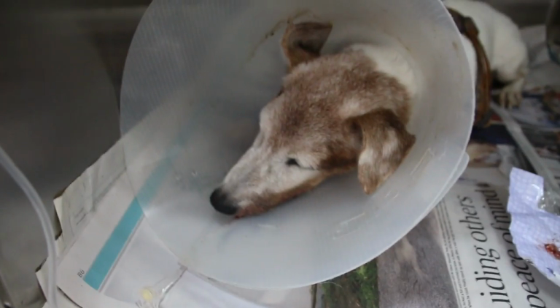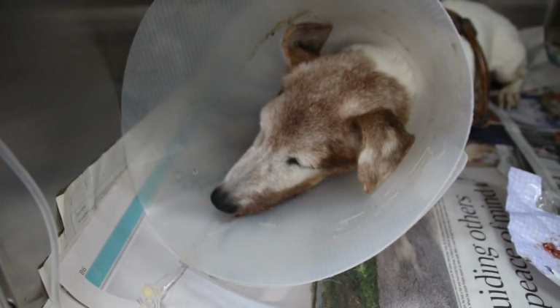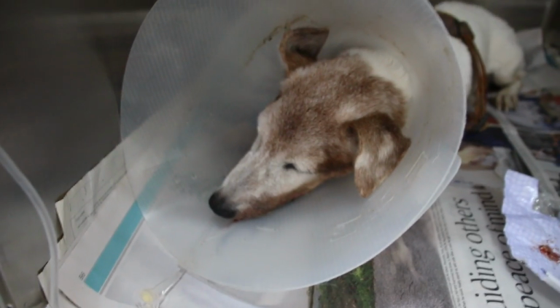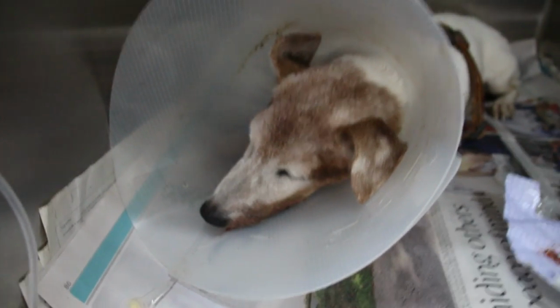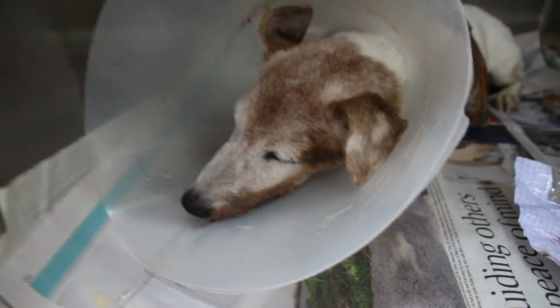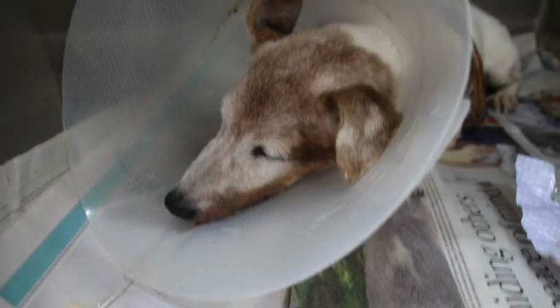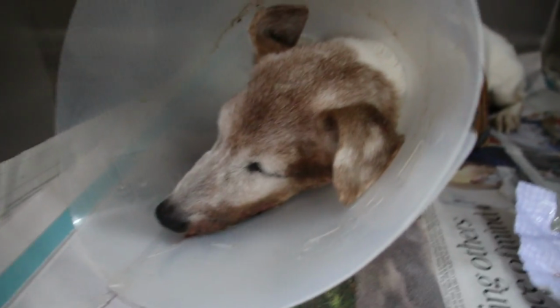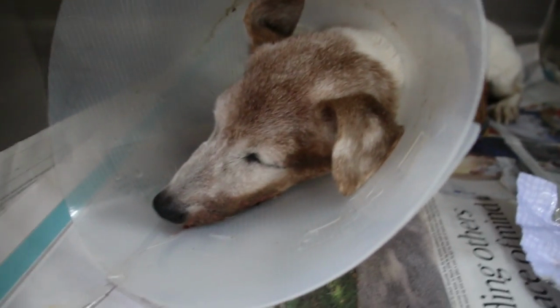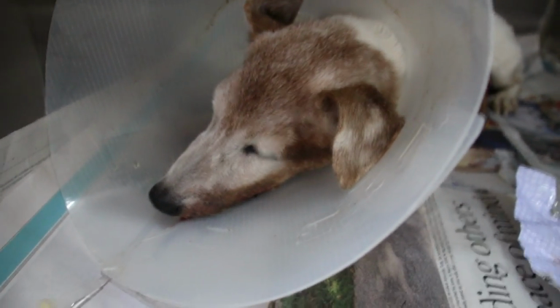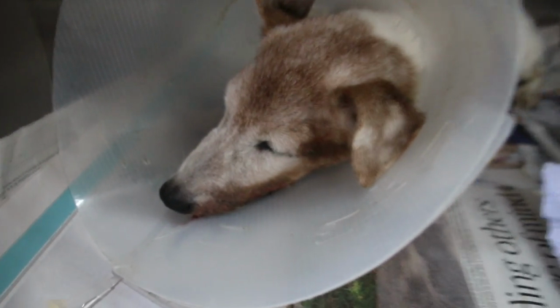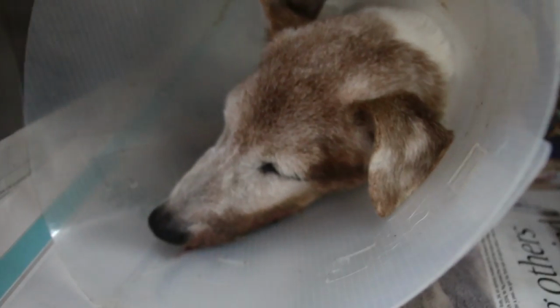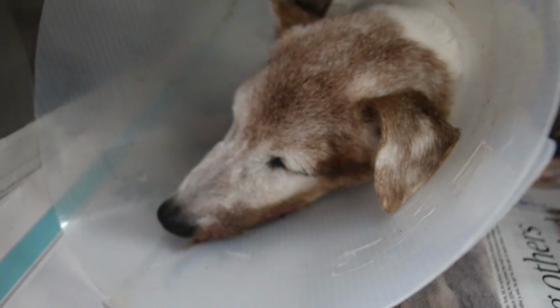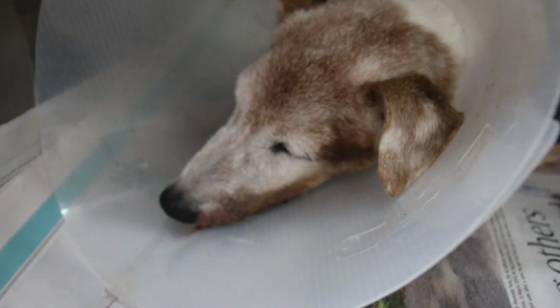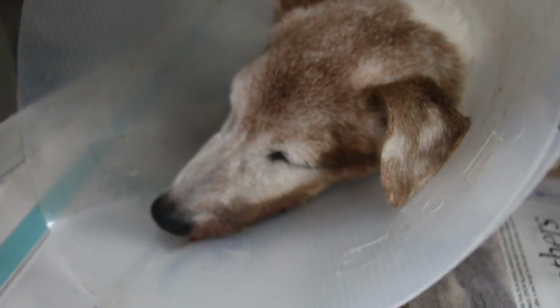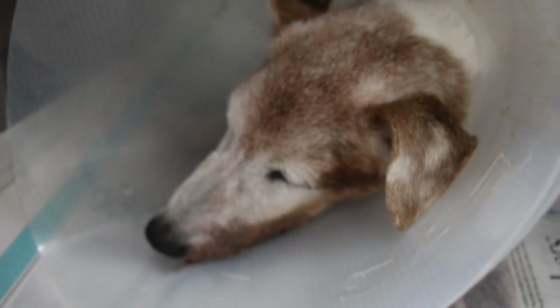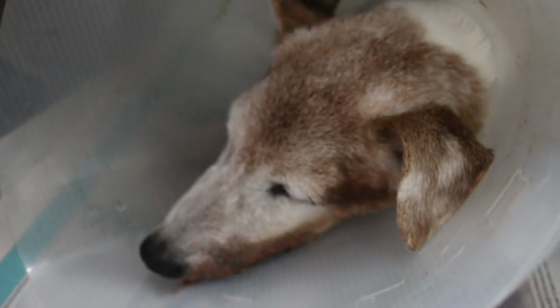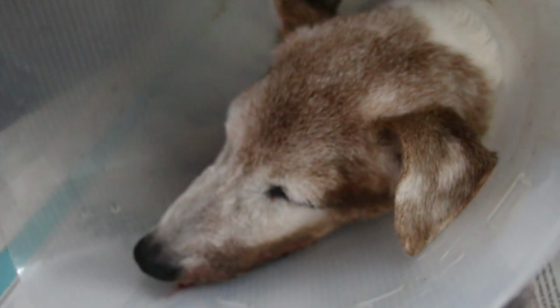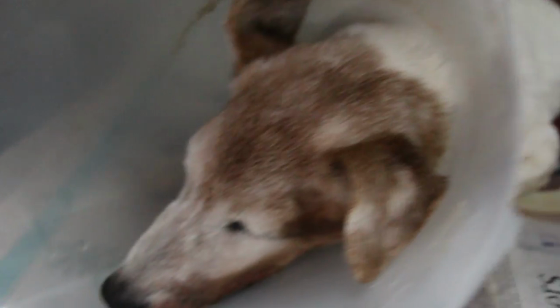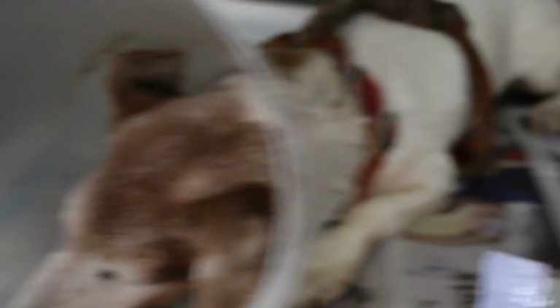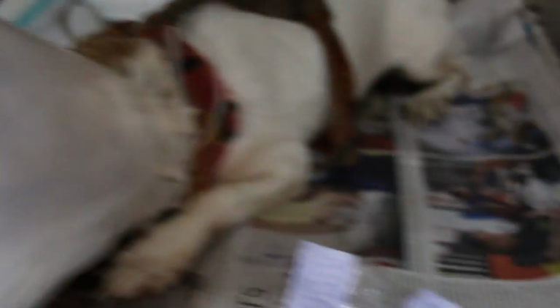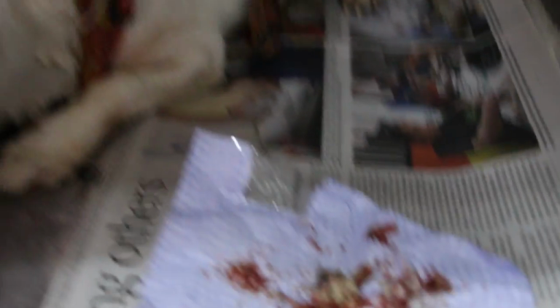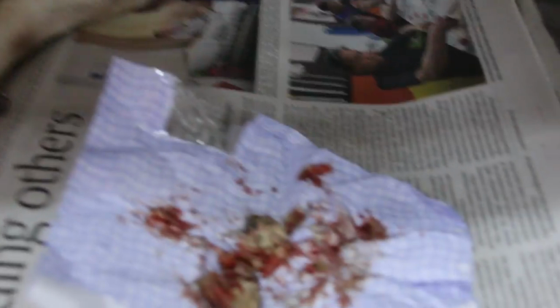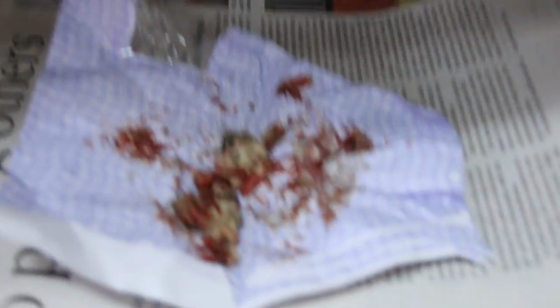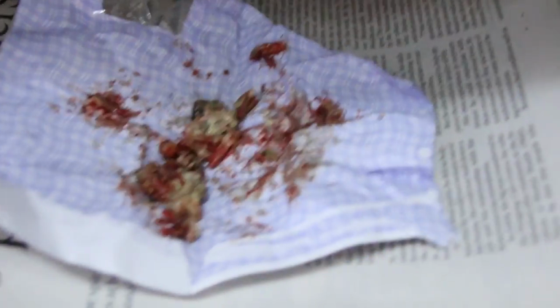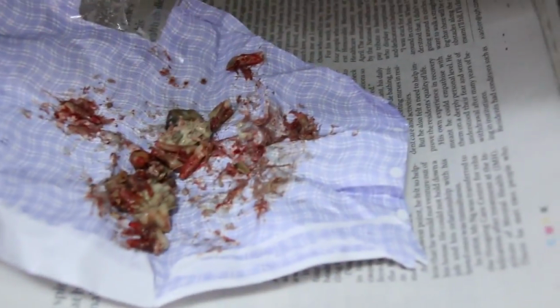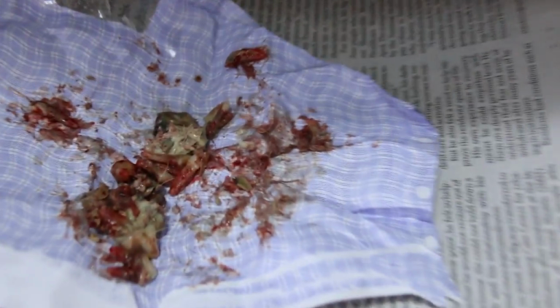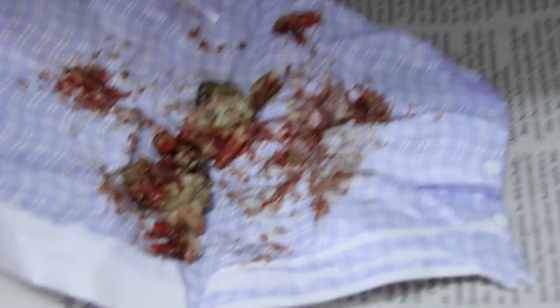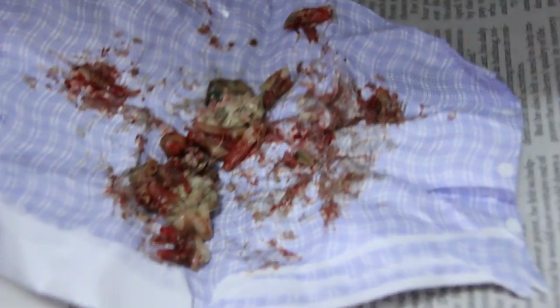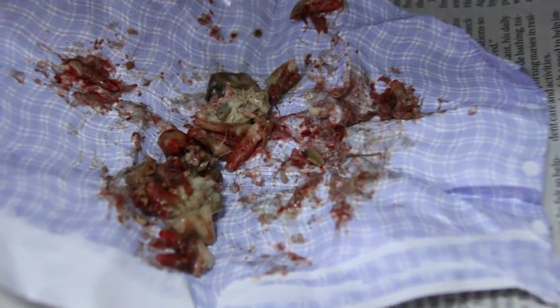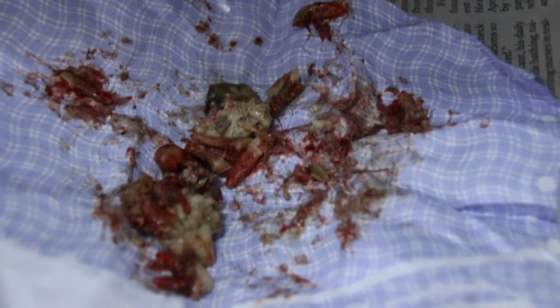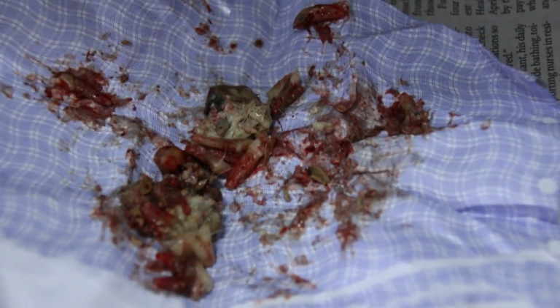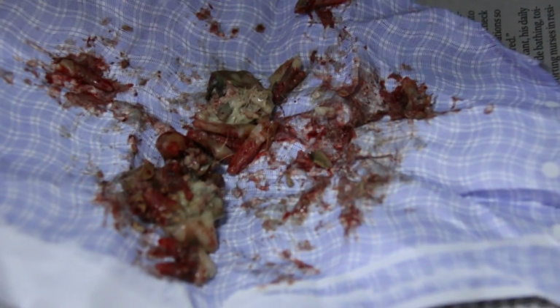Today is December 27, 2017. This 15-year-old Jack Russell has about 15 rotten teeth extracted.